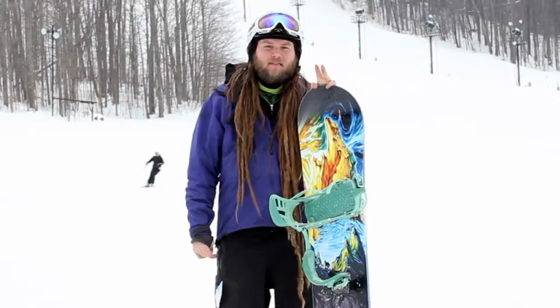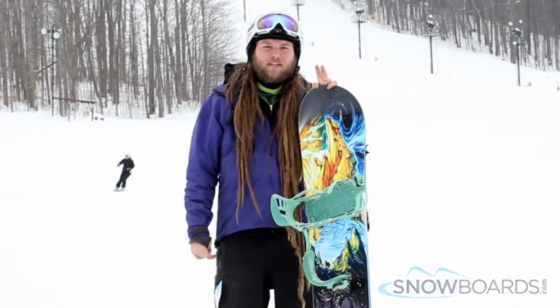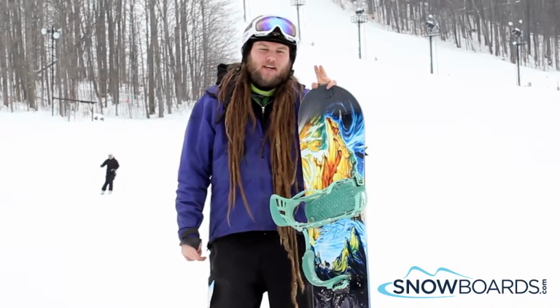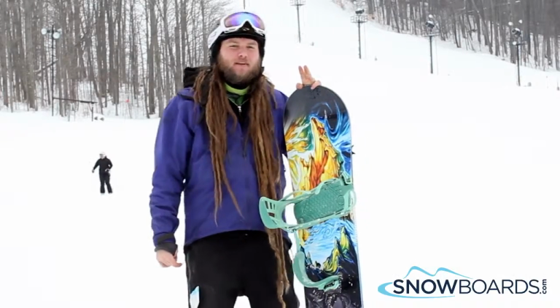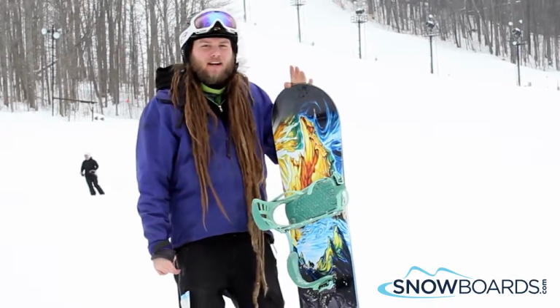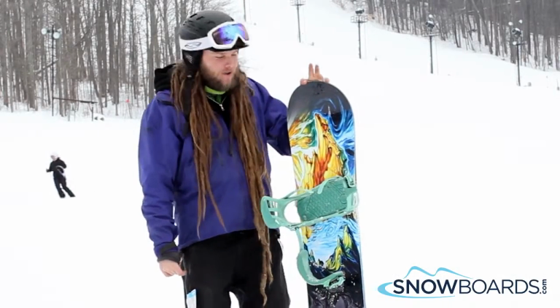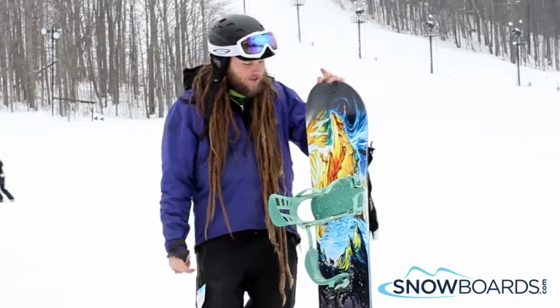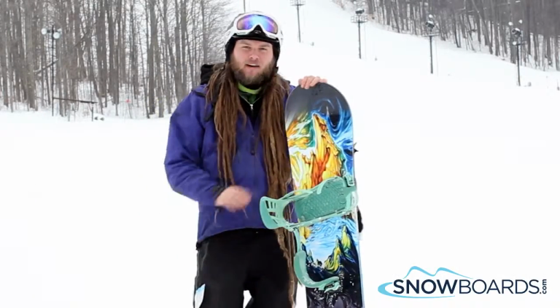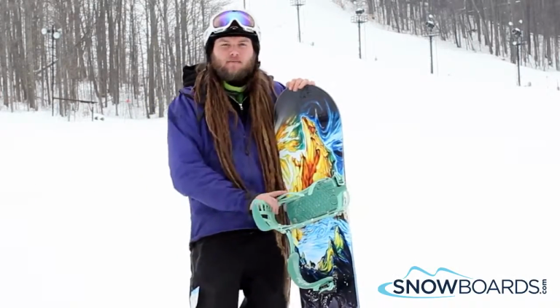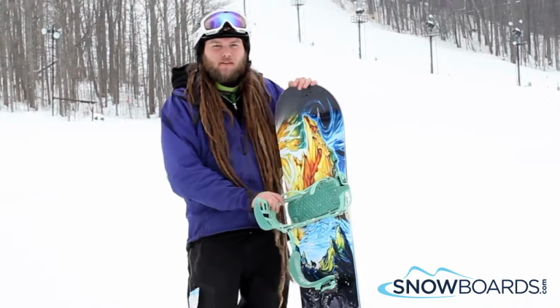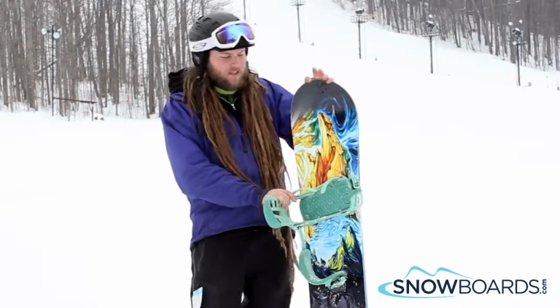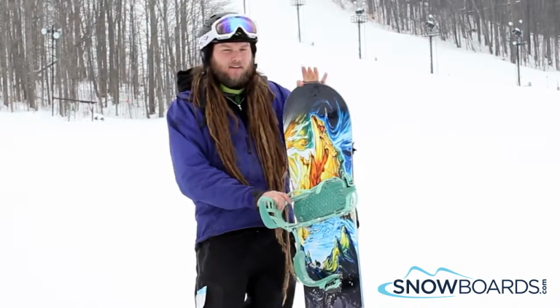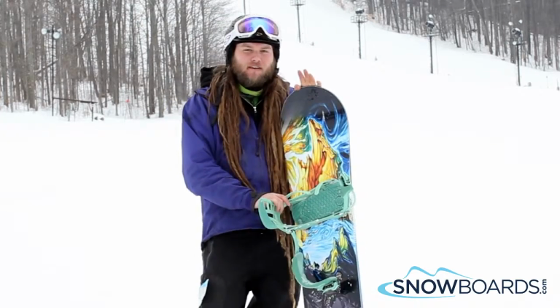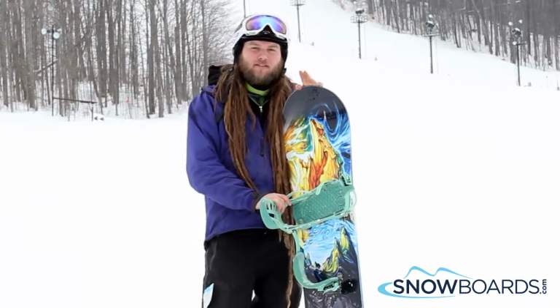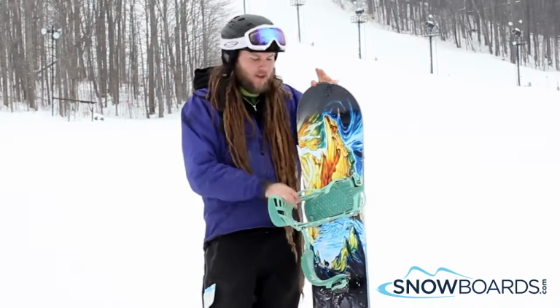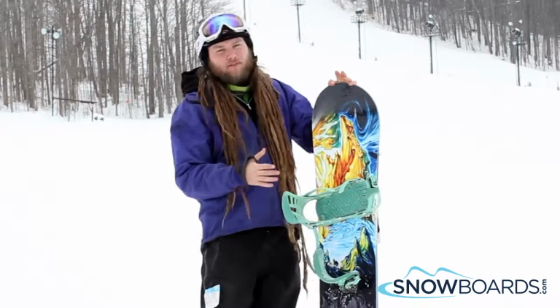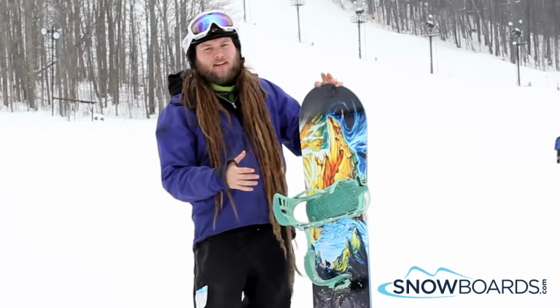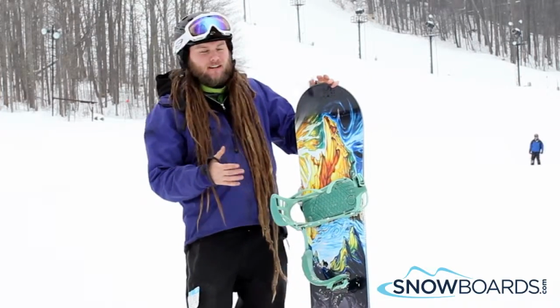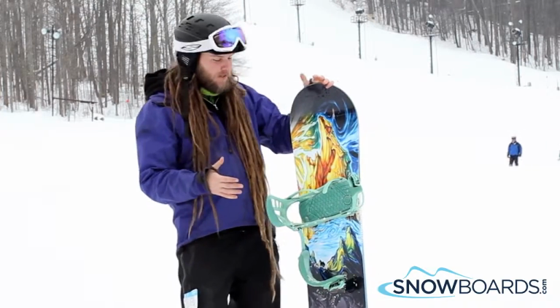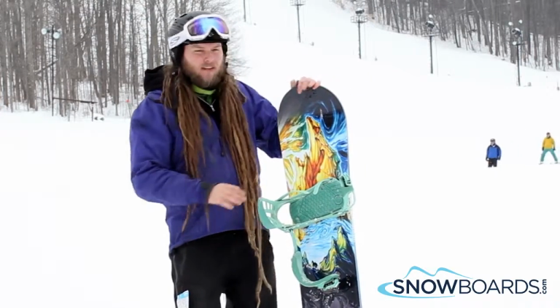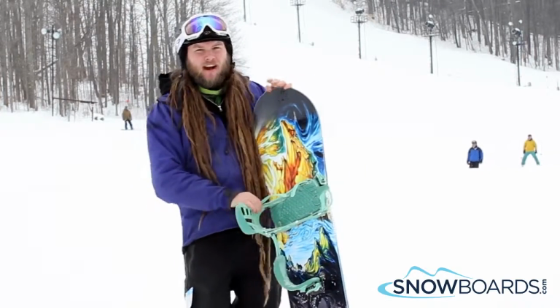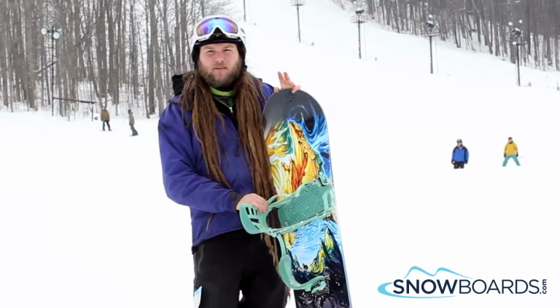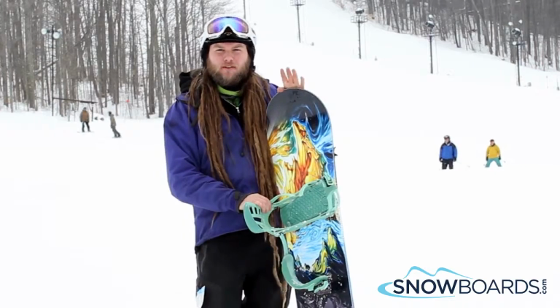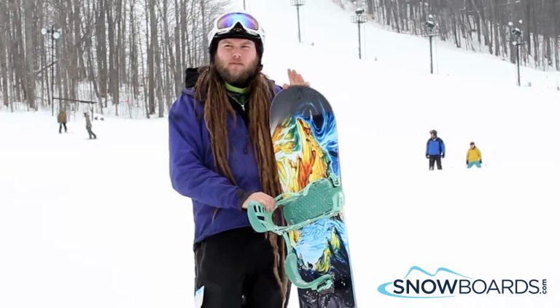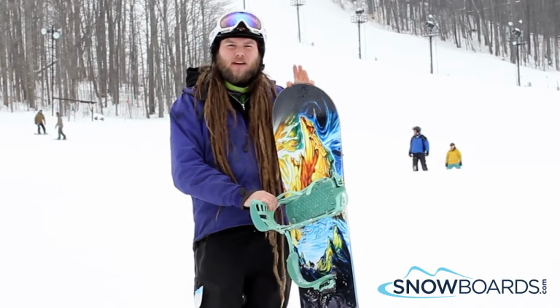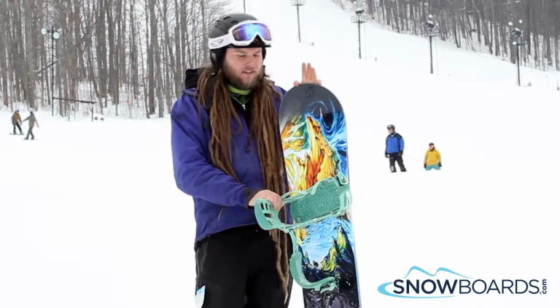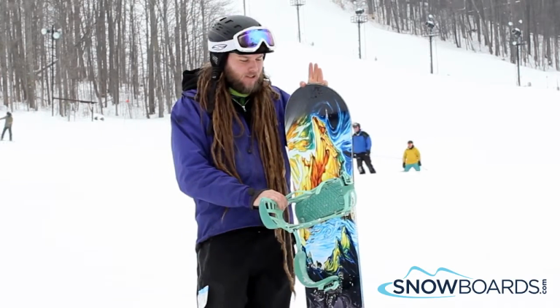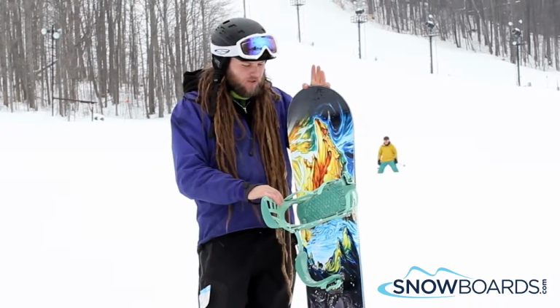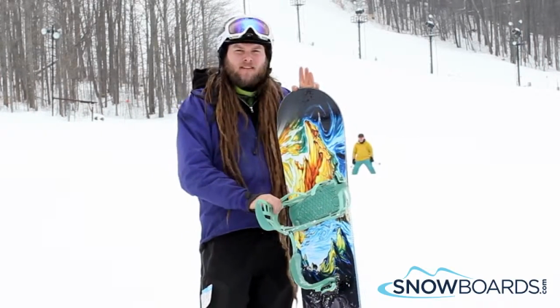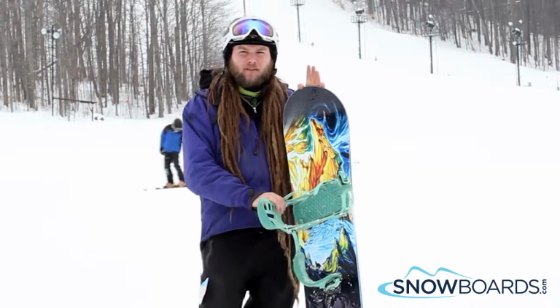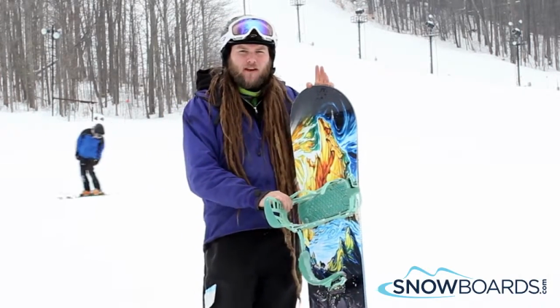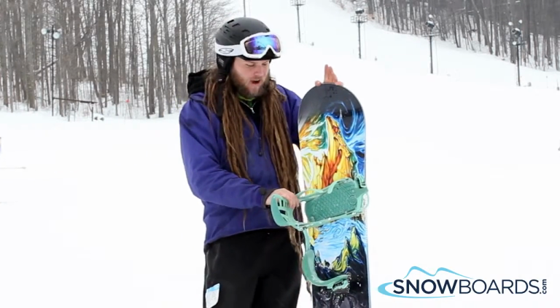Hi, my name is Ian. I just got off the Lib Tech Attack Banana — definitely one of my favorite boards of the day. I'd give it 5 out of 5 stars. Apart from the fact that it looks pretty sweet, it rides really well too. It really opens up down the hill. It's got great speed to it. Definitely for an advanced rider.